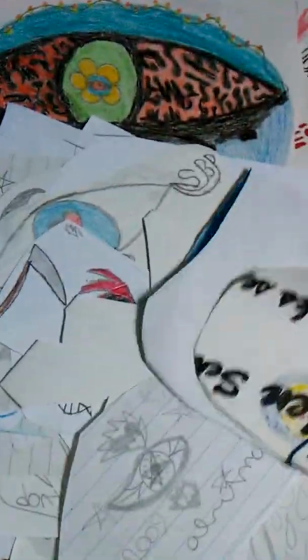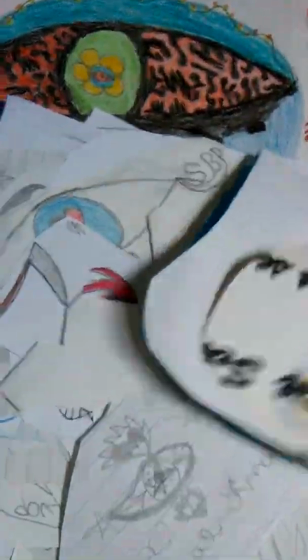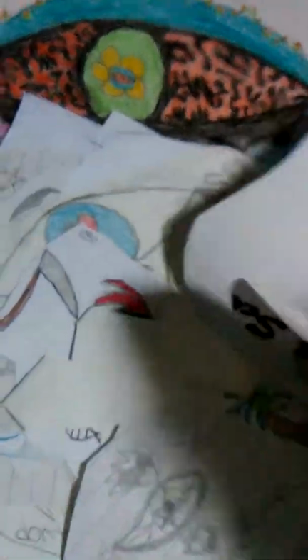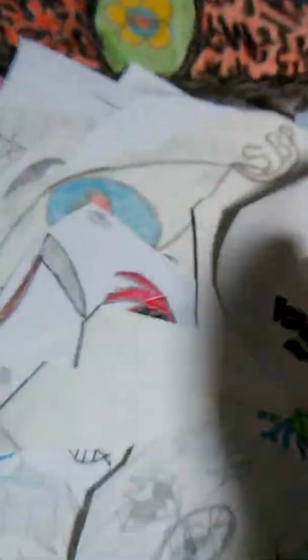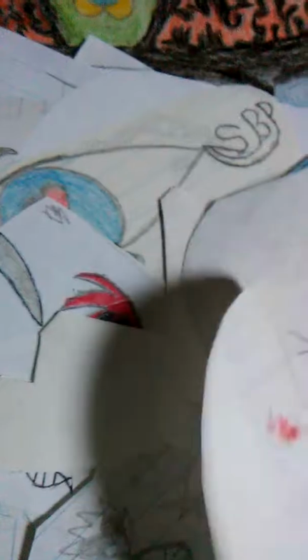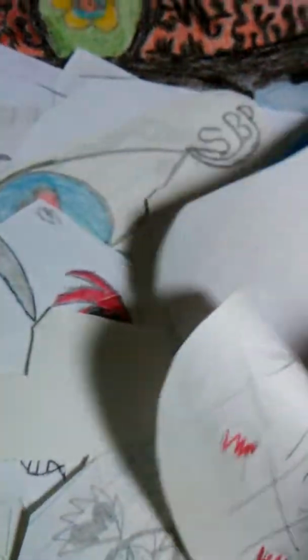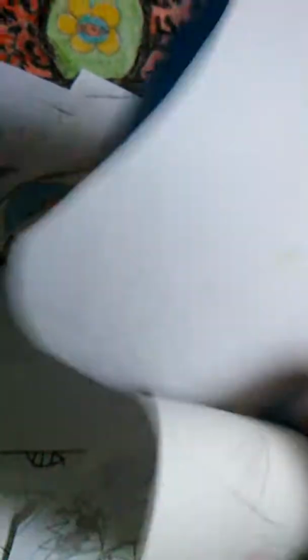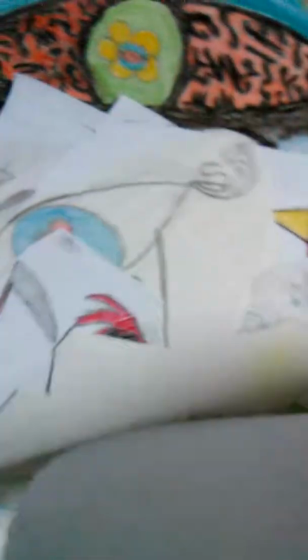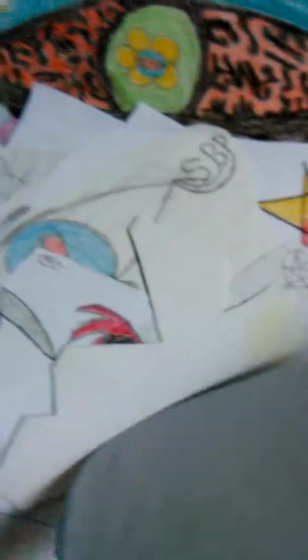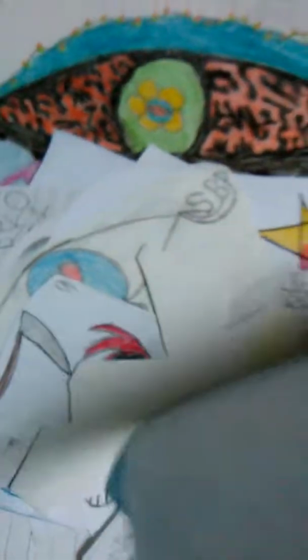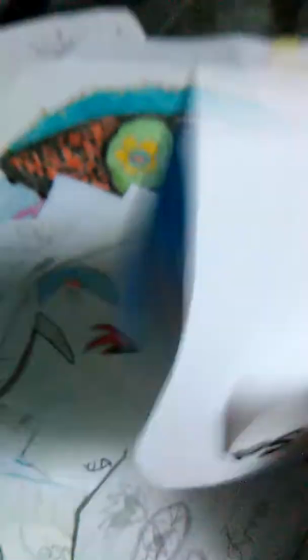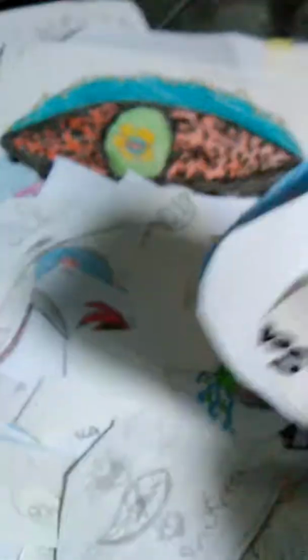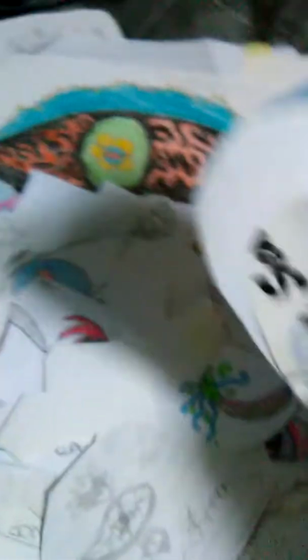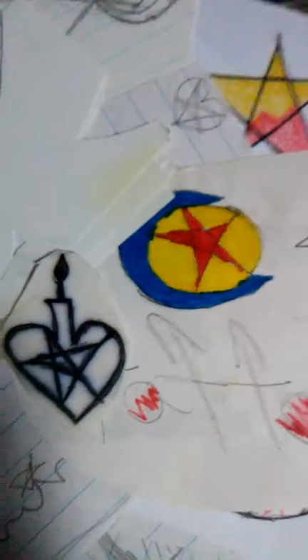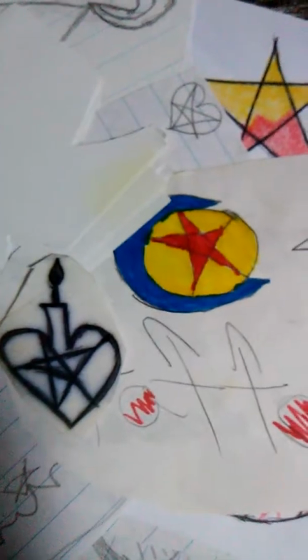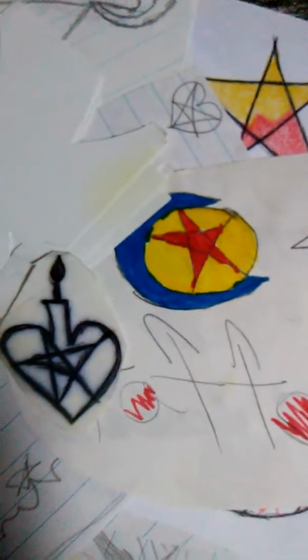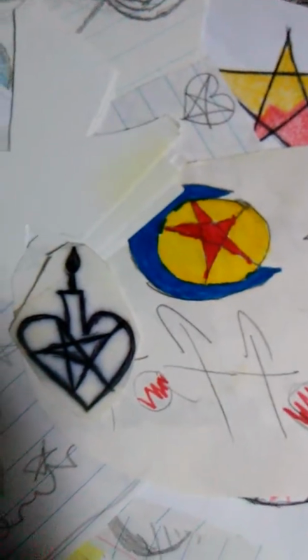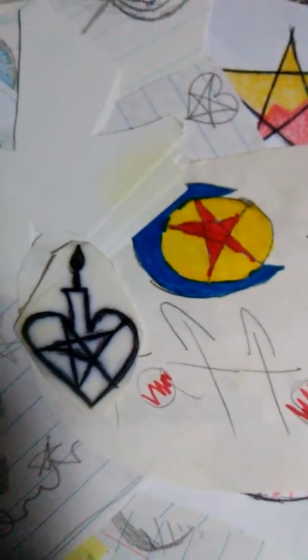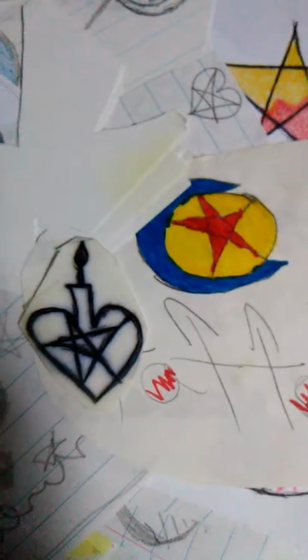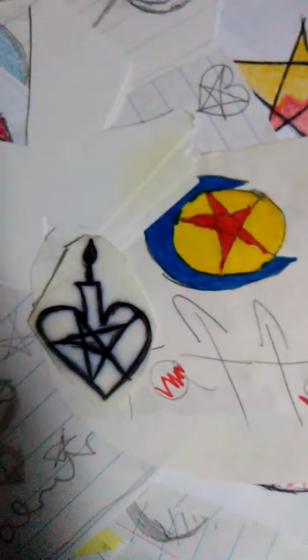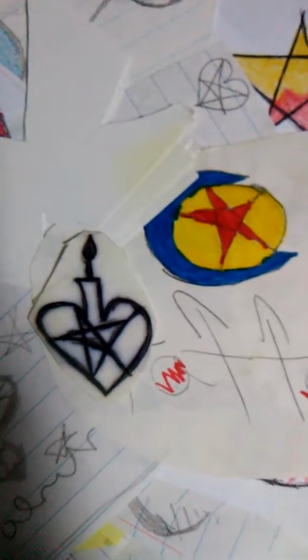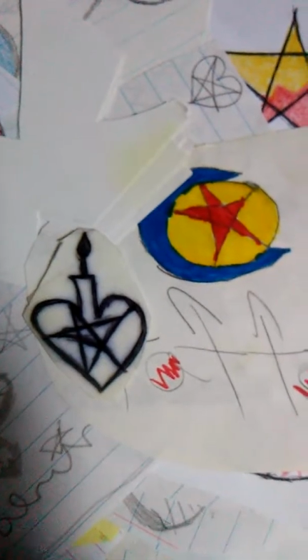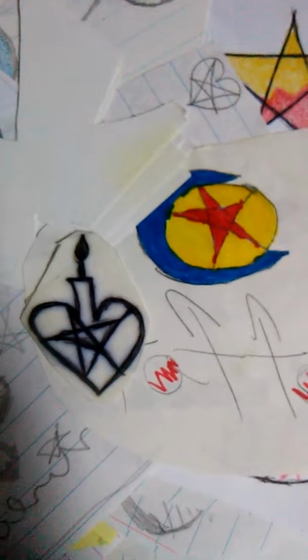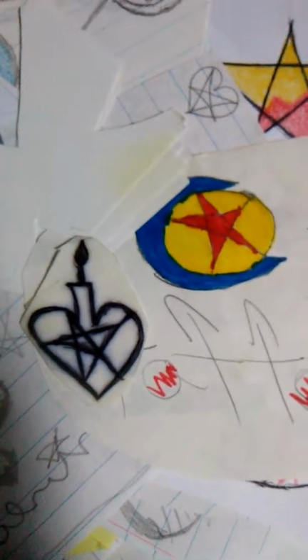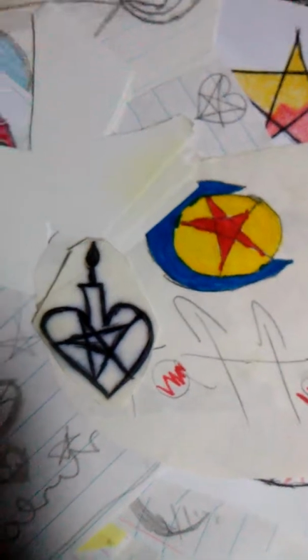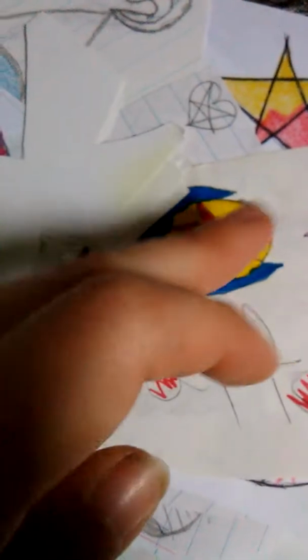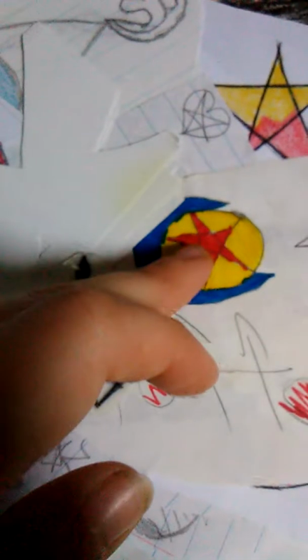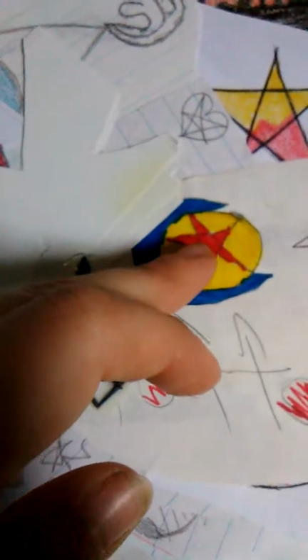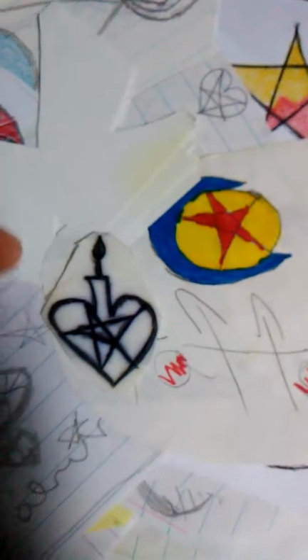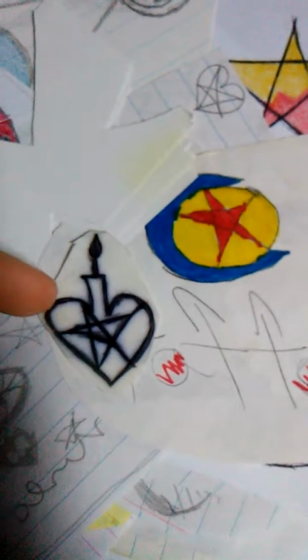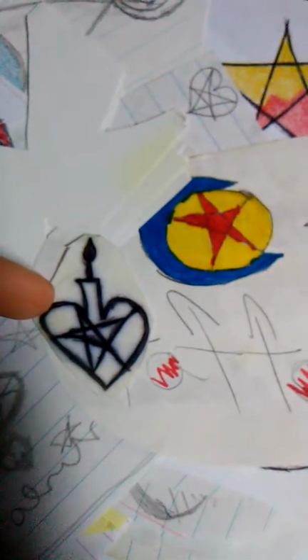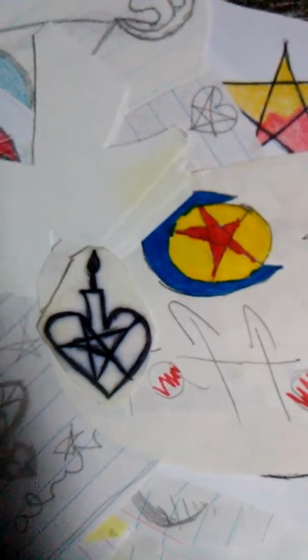These two were also tattoo ideas. These were also other tattoo ideas that I wanted to do. This one I really want, and I really love this one.